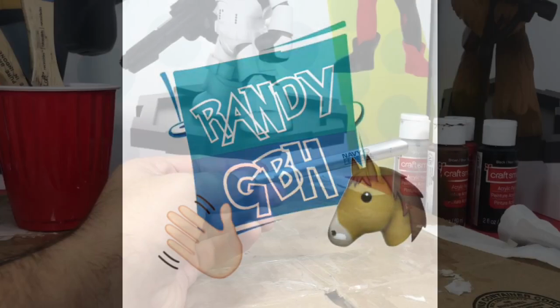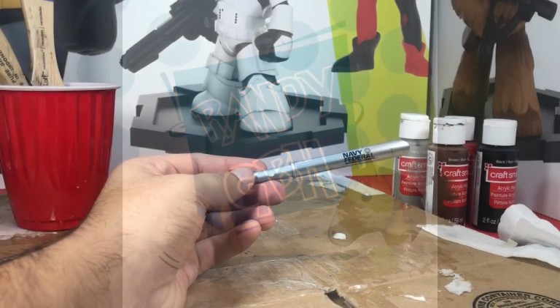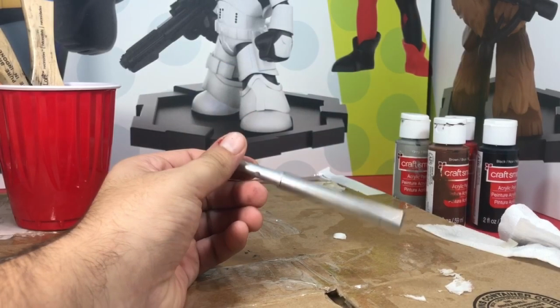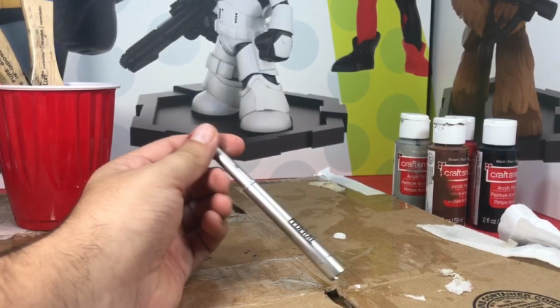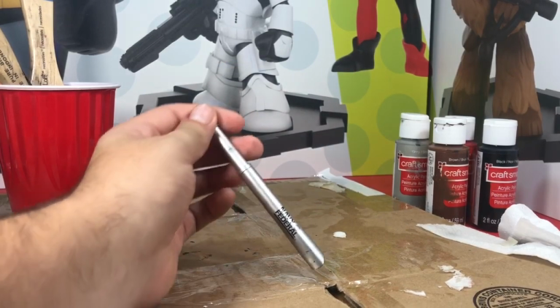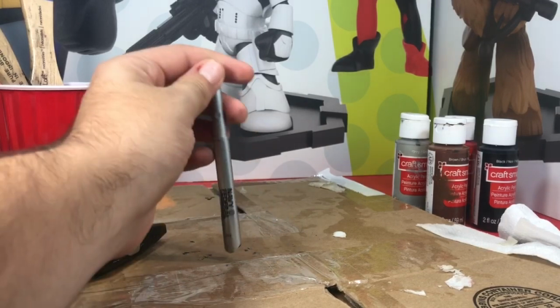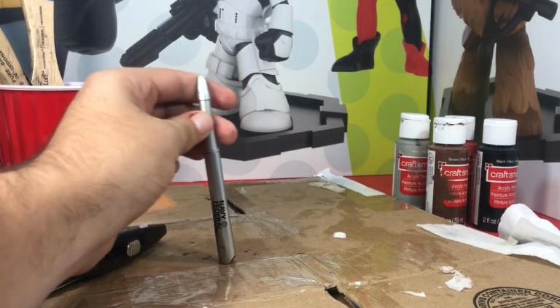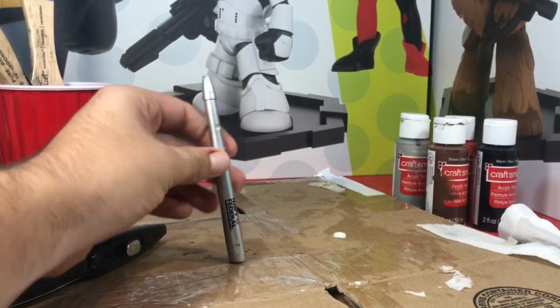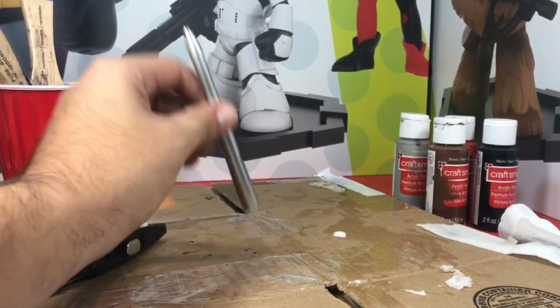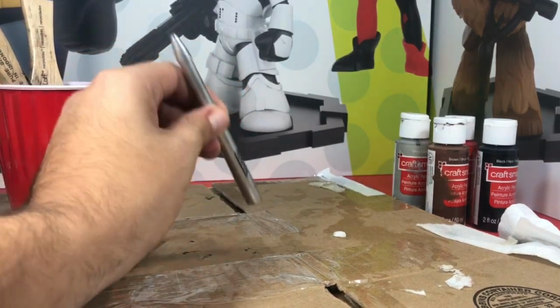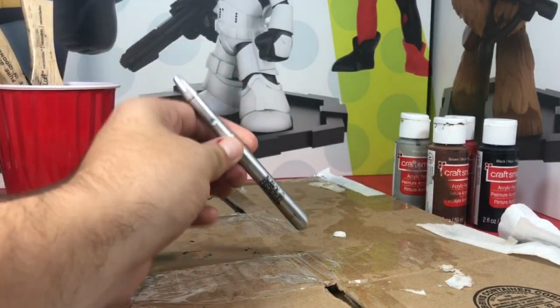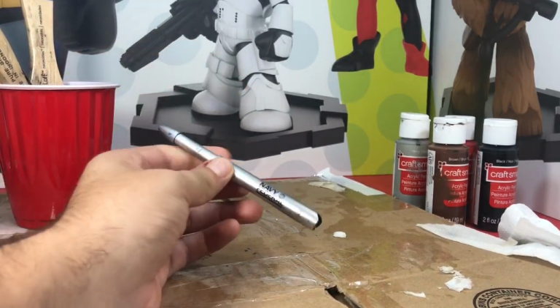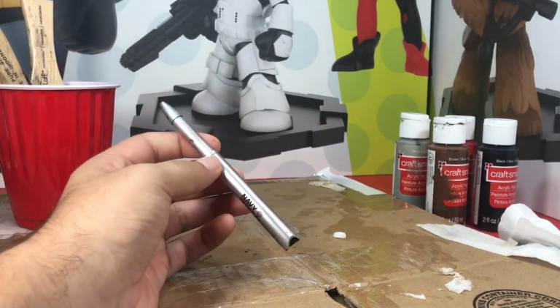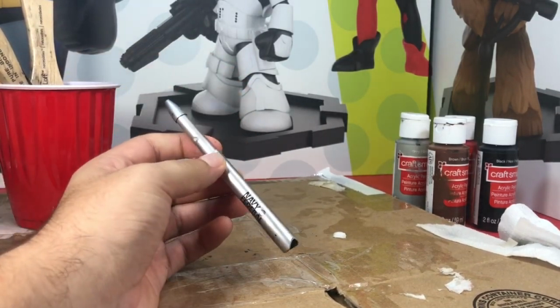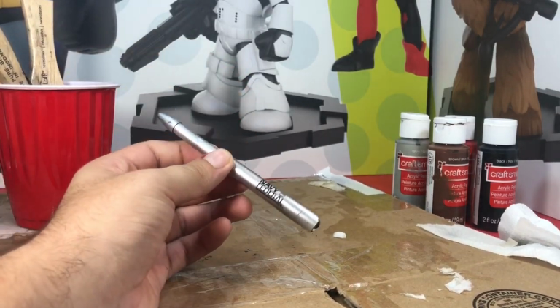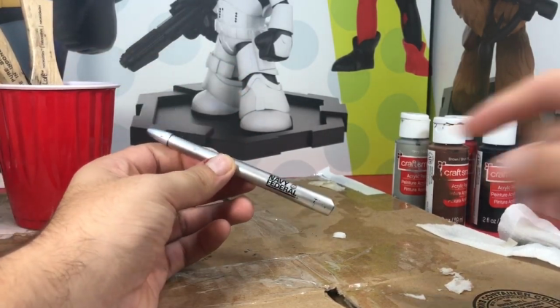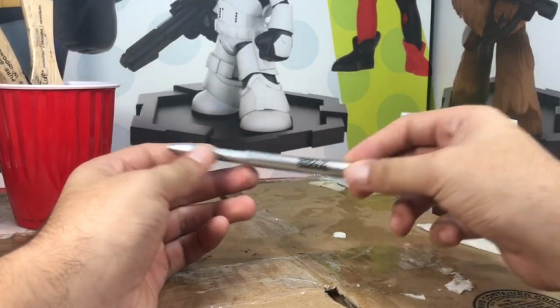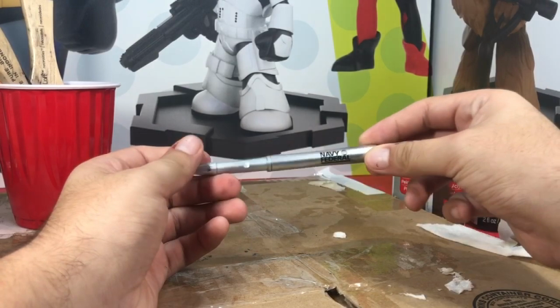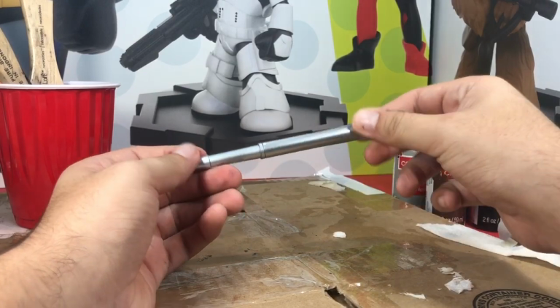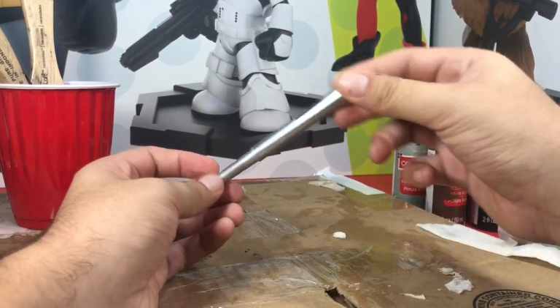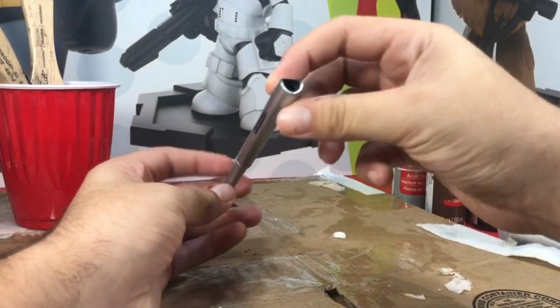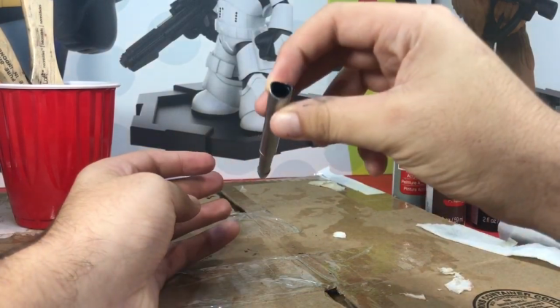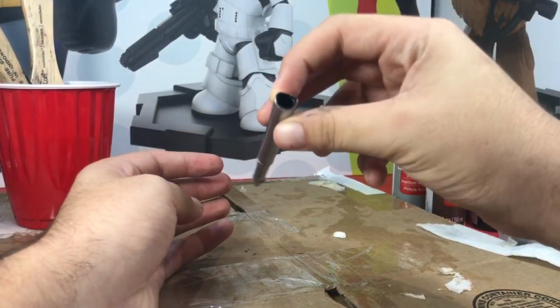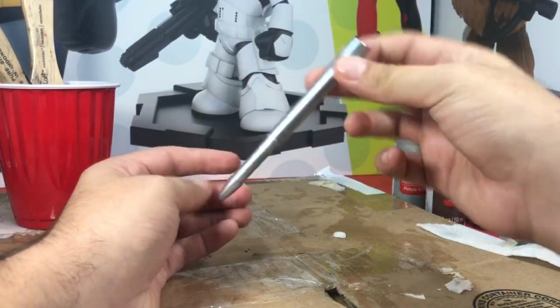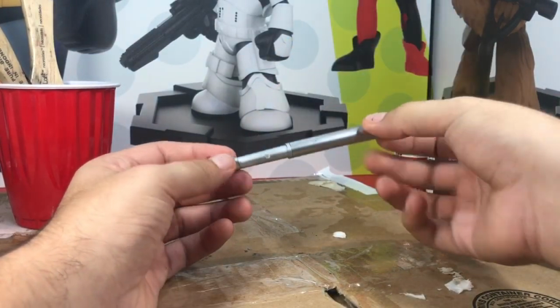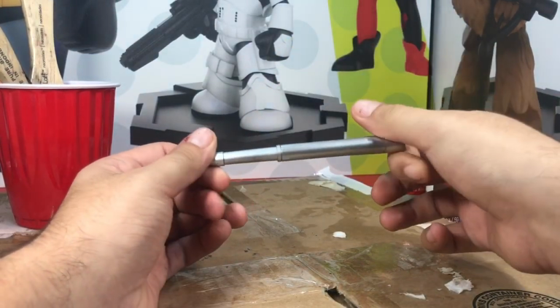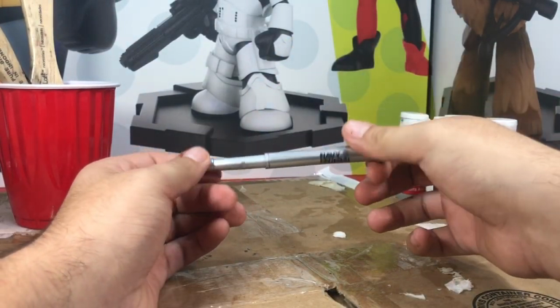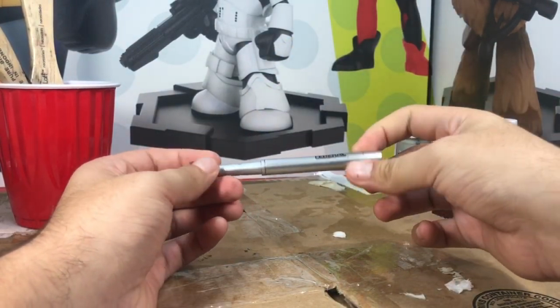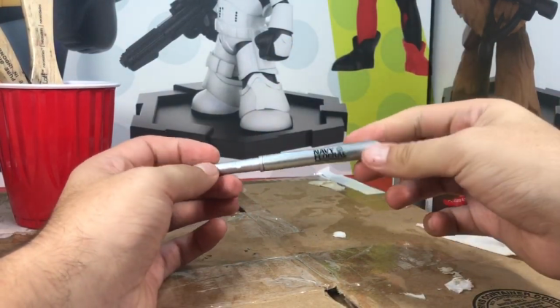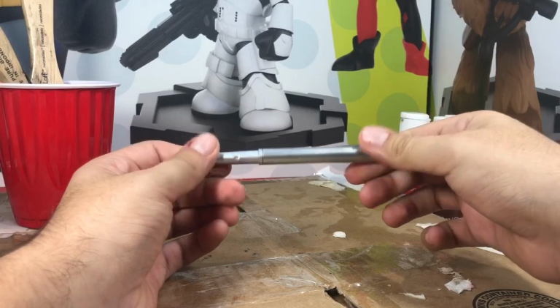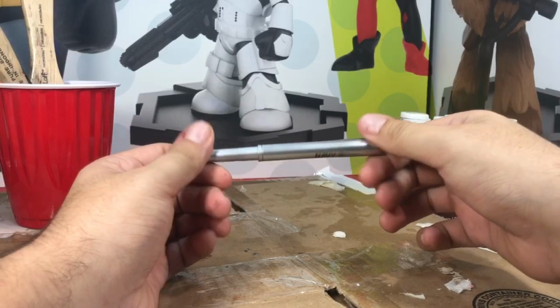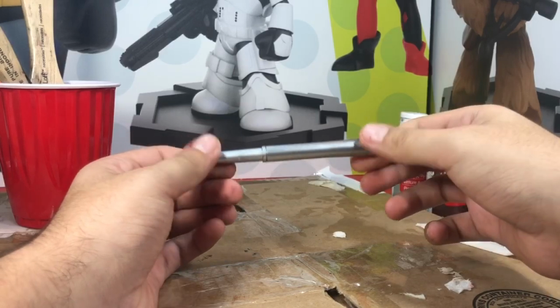Hey, what's up everyone. Today I'm gonna do another how-to video — haven't done one of these in a while. Today I'm gonna make this pen shell, the casing of the pen, into a missile for like 1/12 scale.